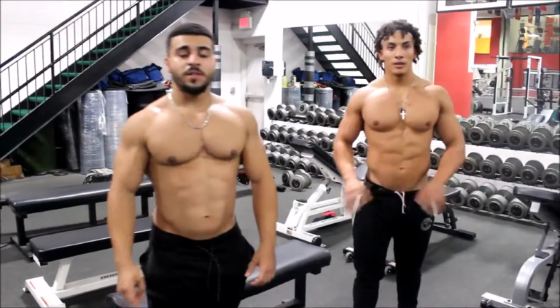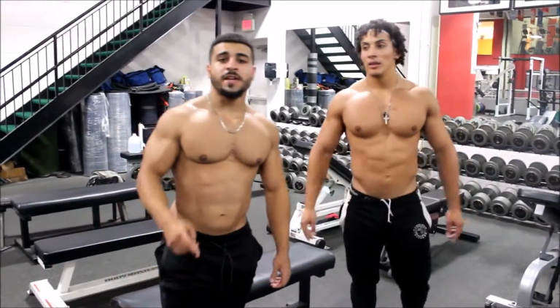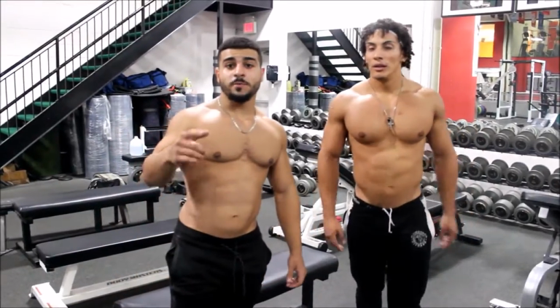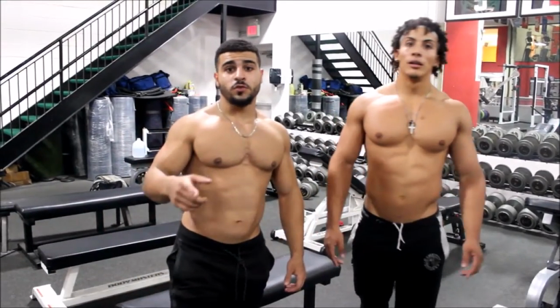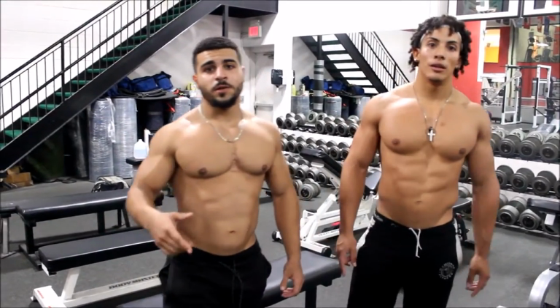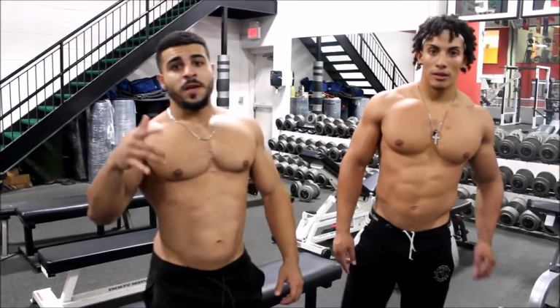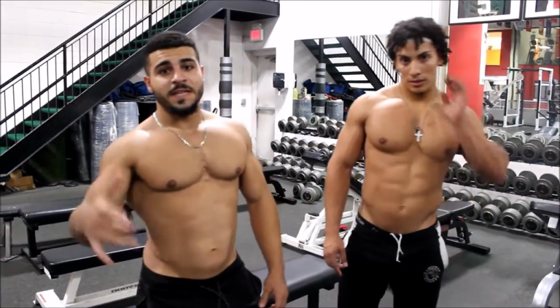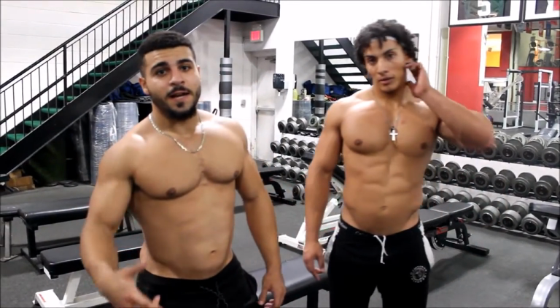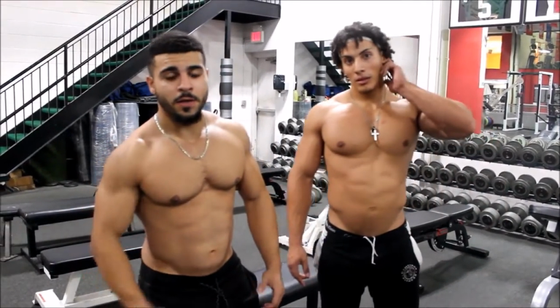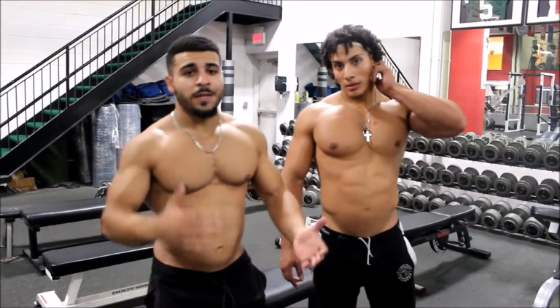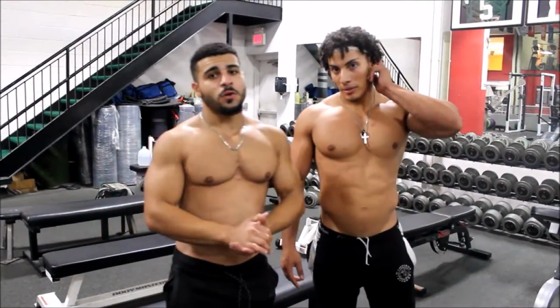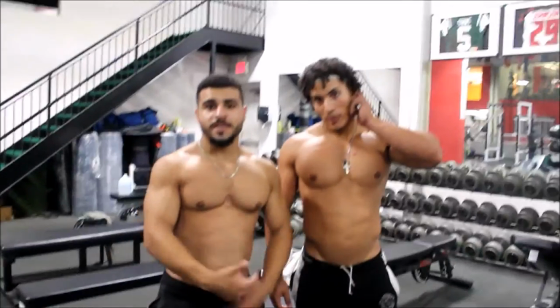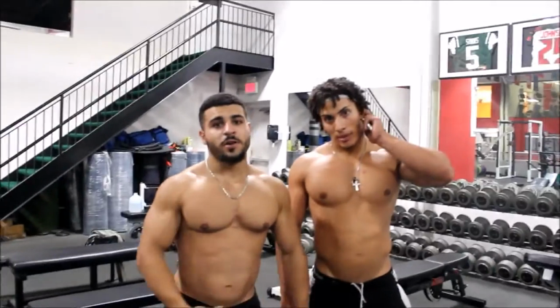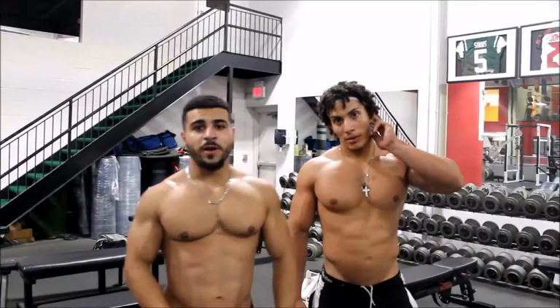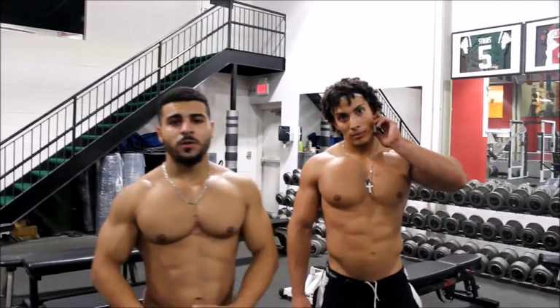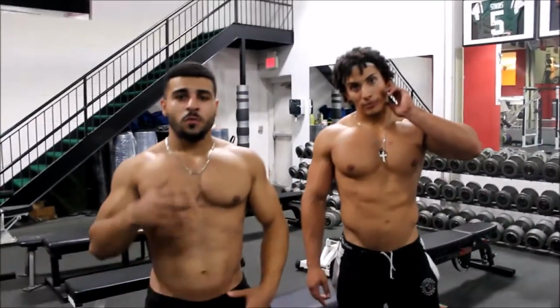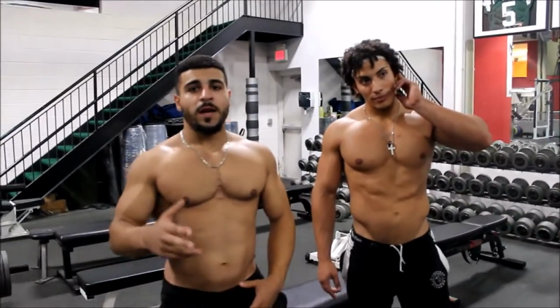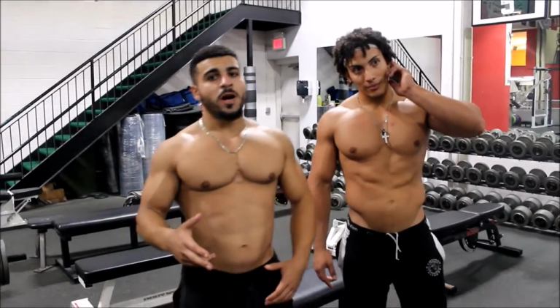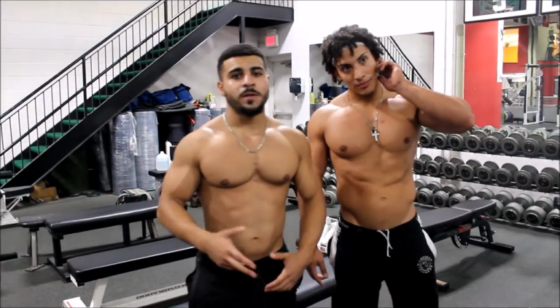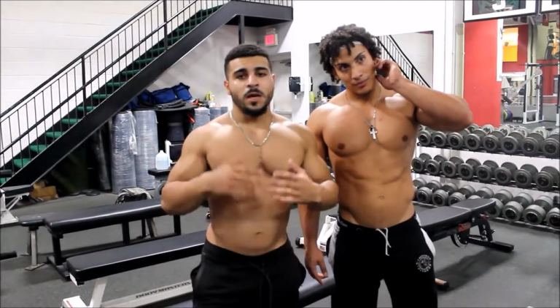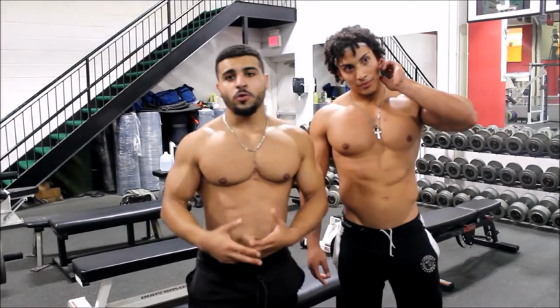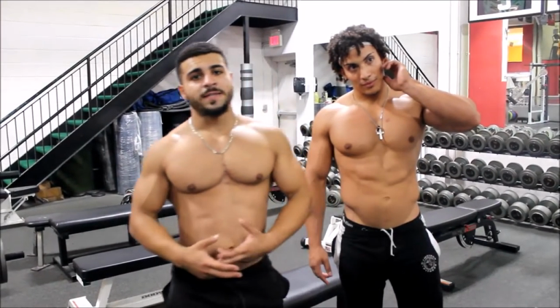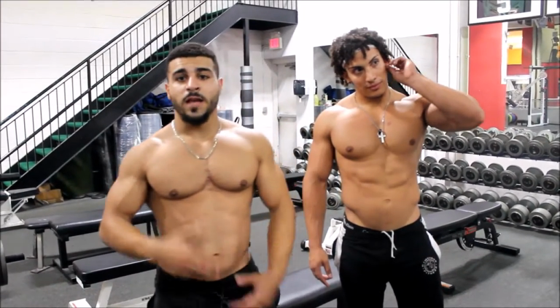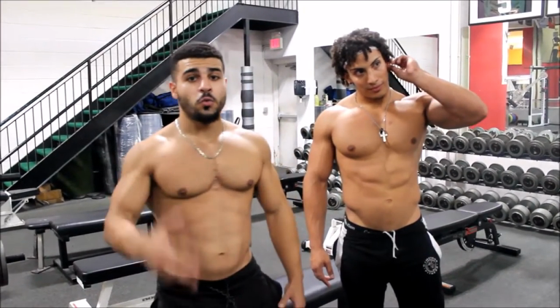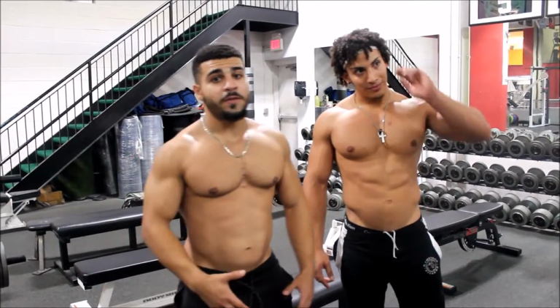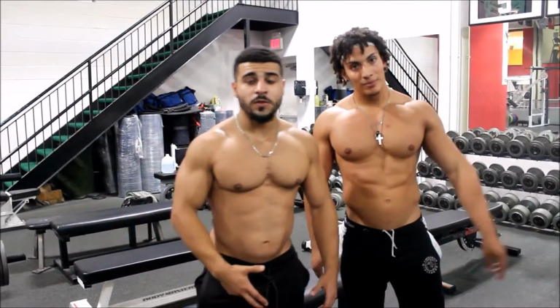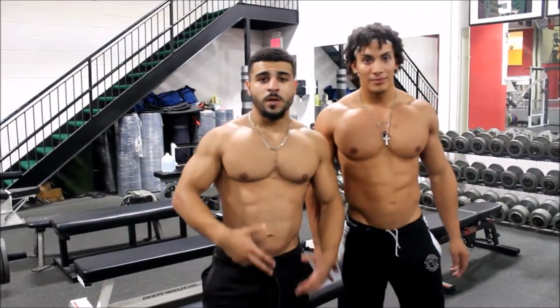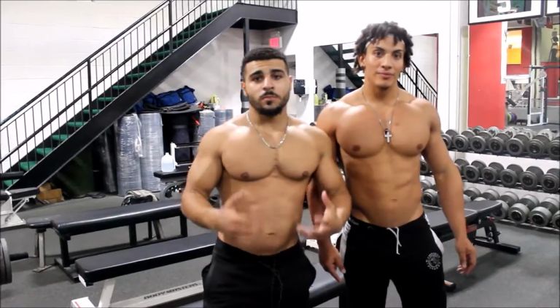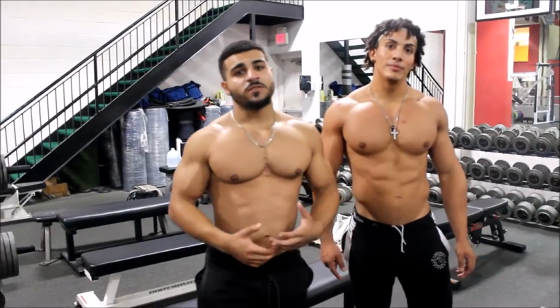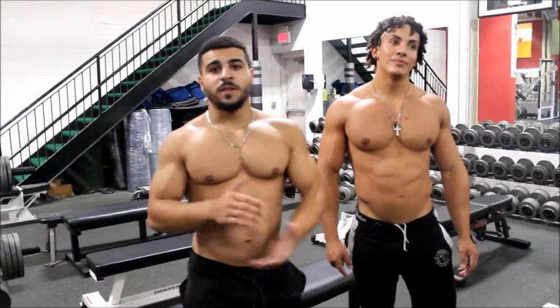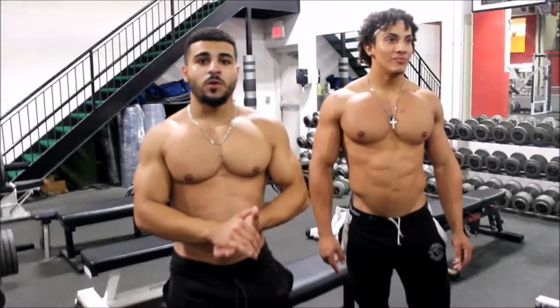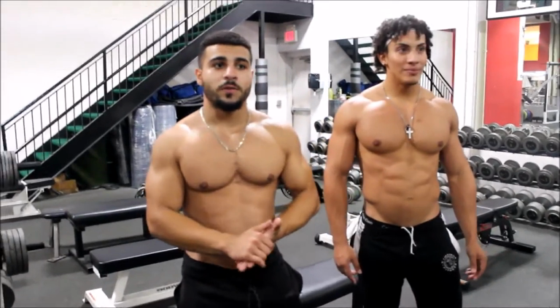Let us know what you guys think about our ab workout. We got a lot more coming, a lot more new content, a lot more new workout videos, so please subscribe and let us know how you feel.